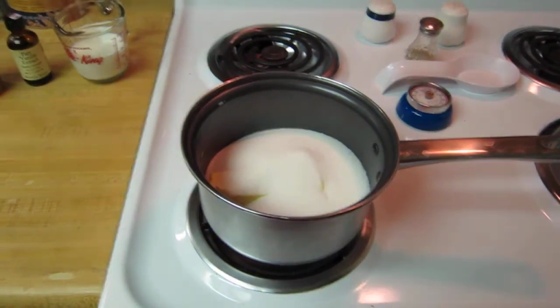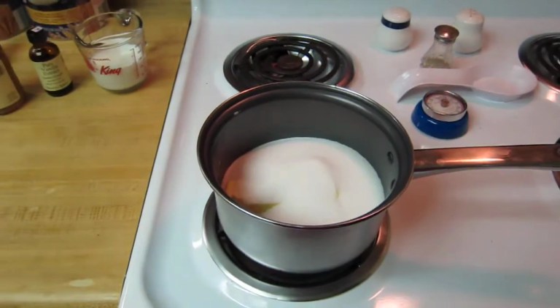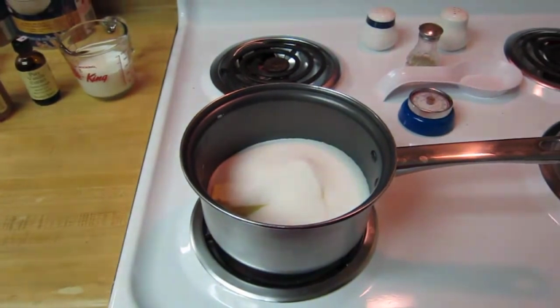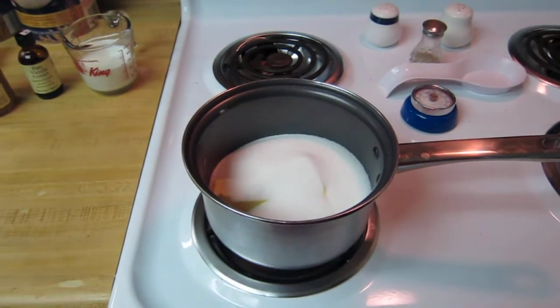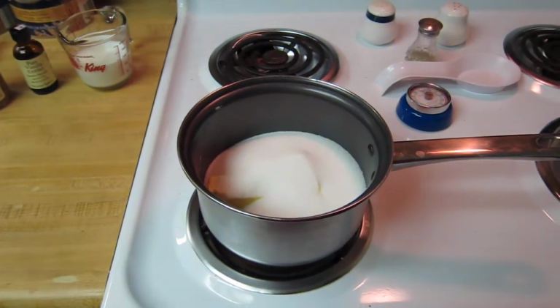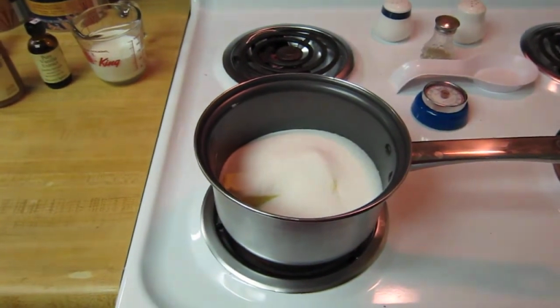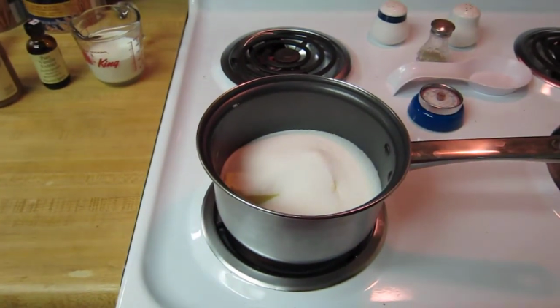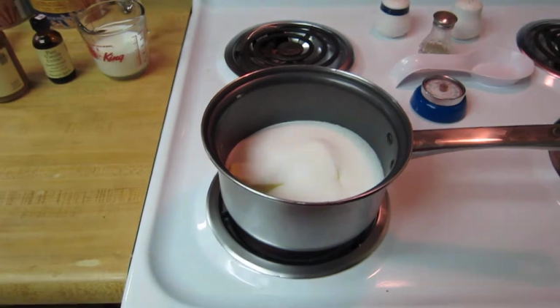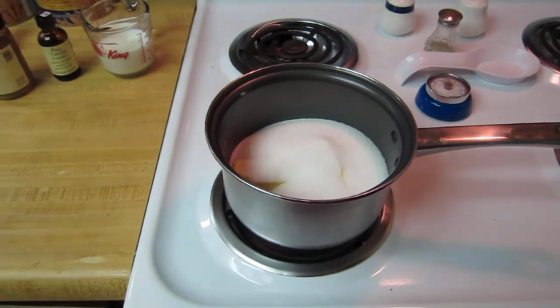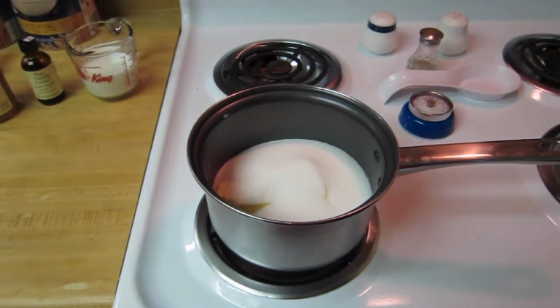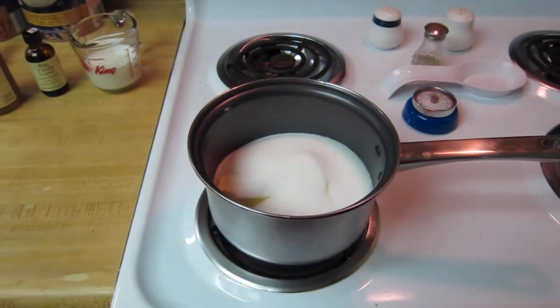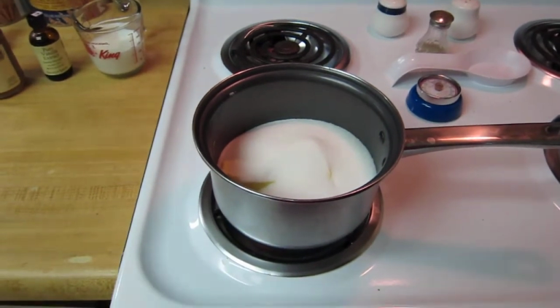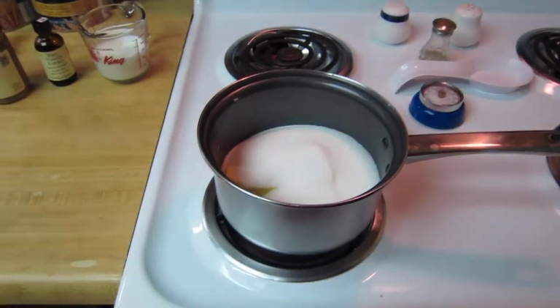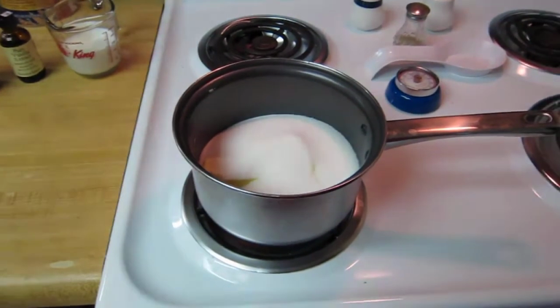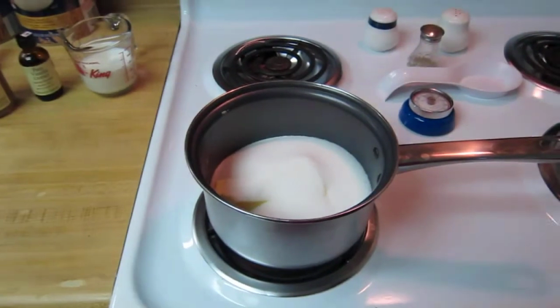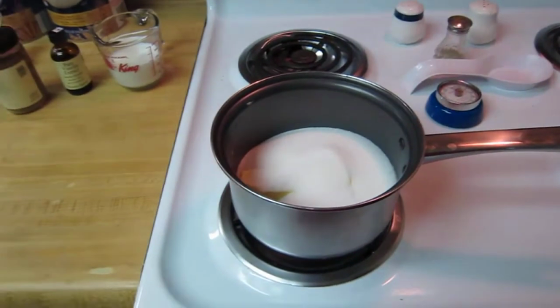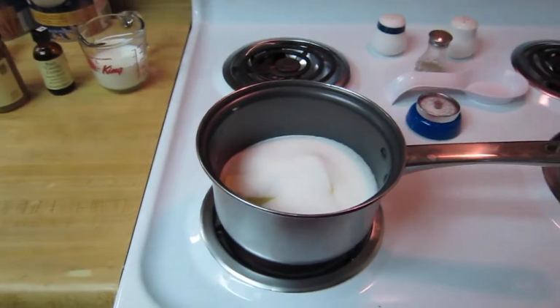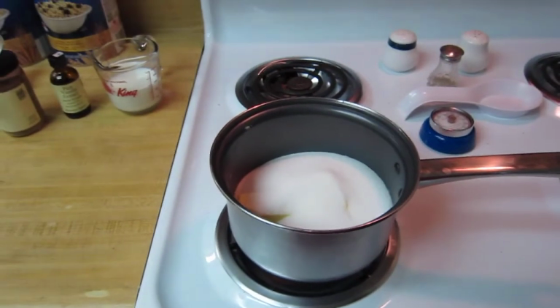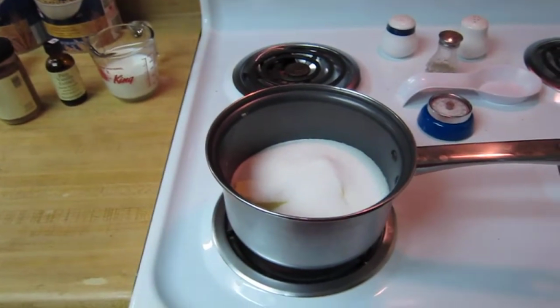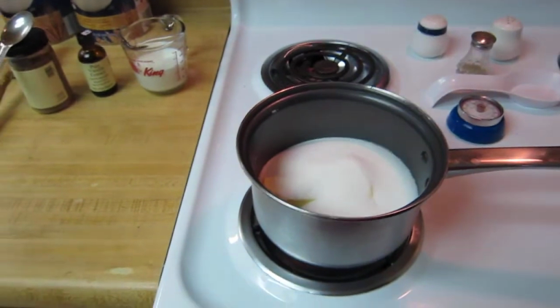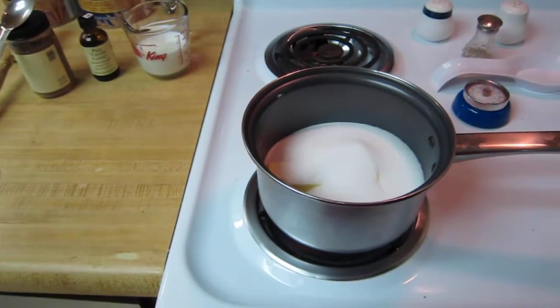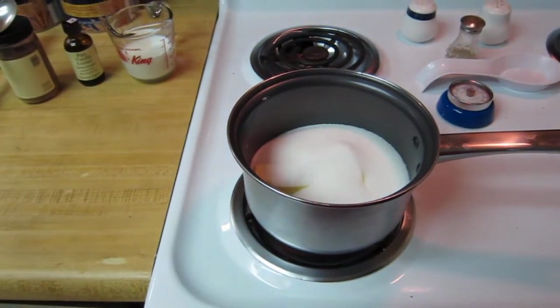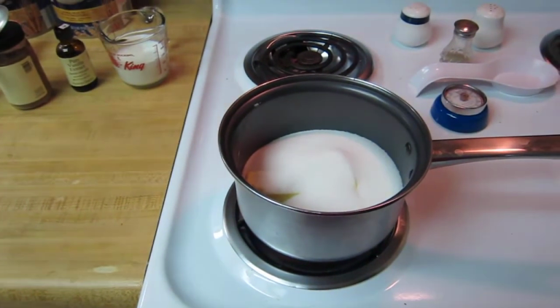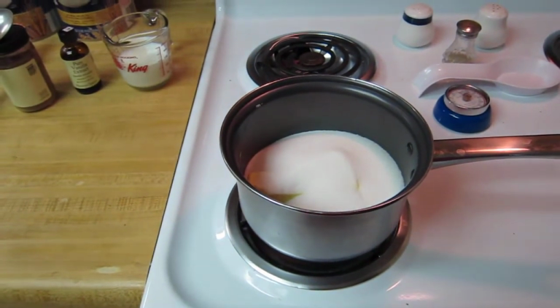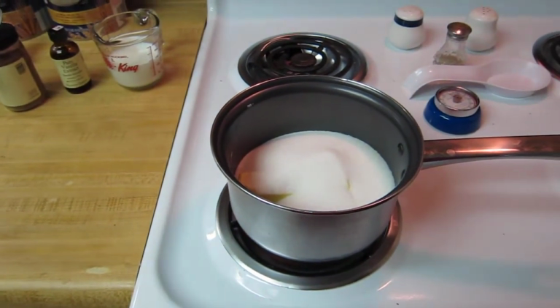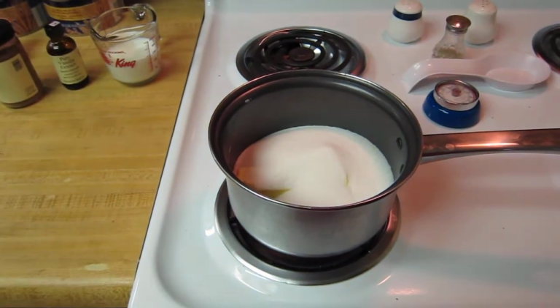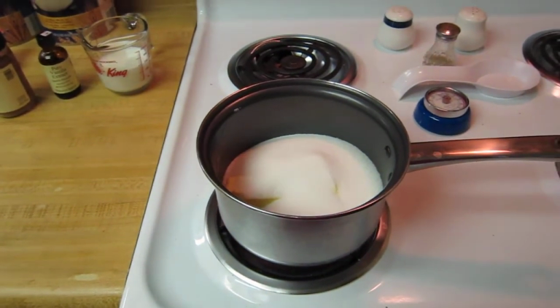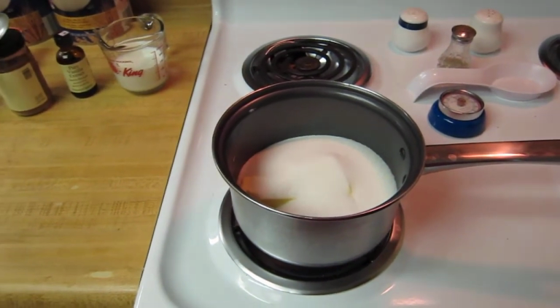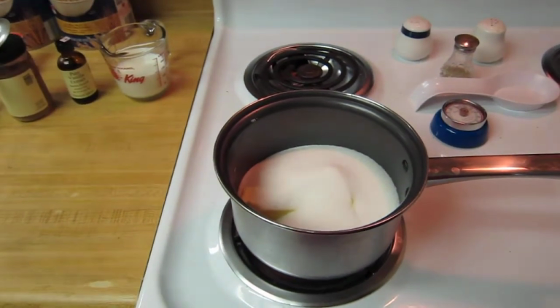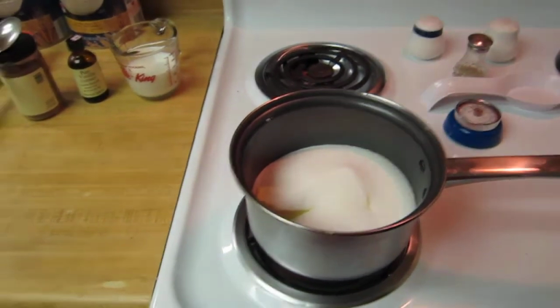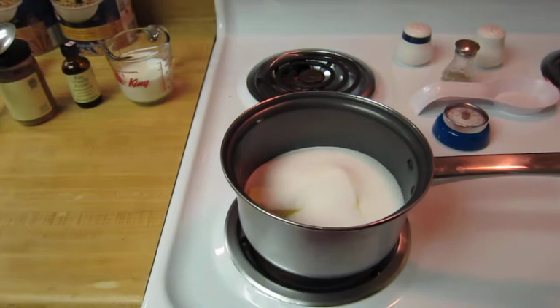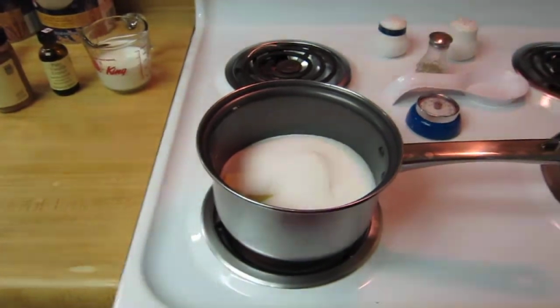I always said I would do a video on how to make the crack cookies. They are no-bake oatmeal cookies, but in my house we call them crack cookies because they're addictive and you usually get your first one free. So here's my video.